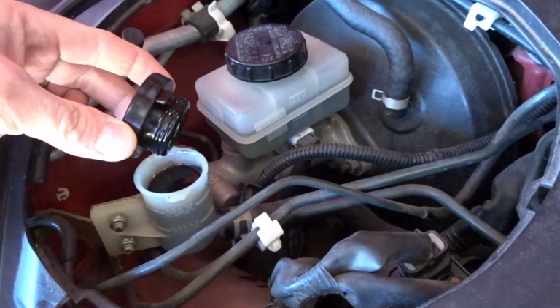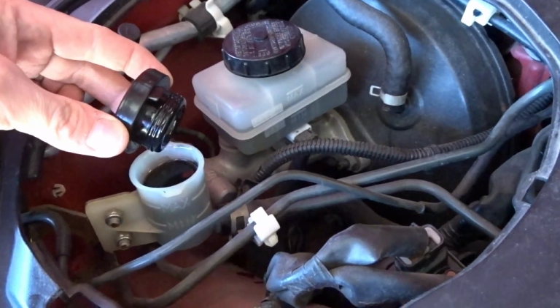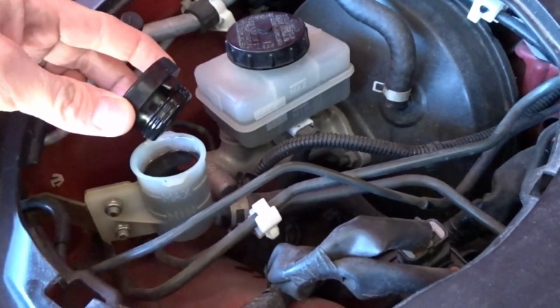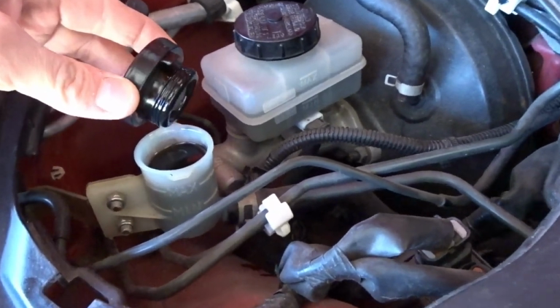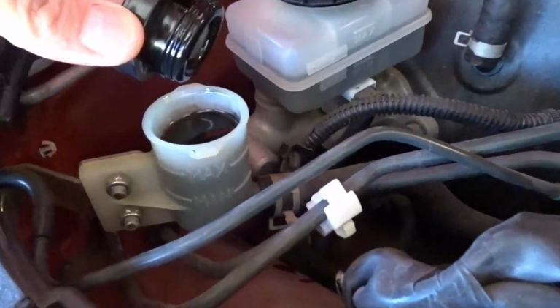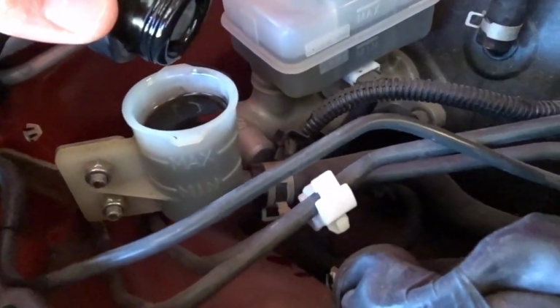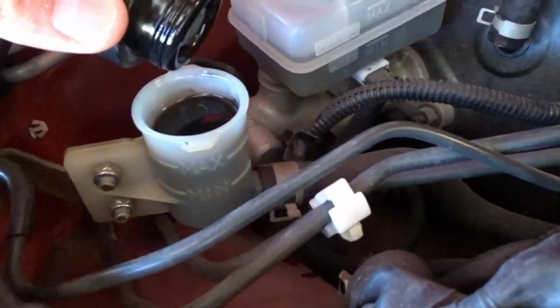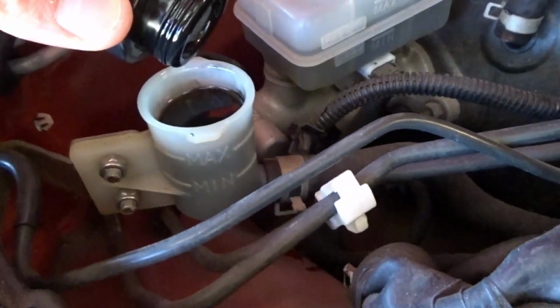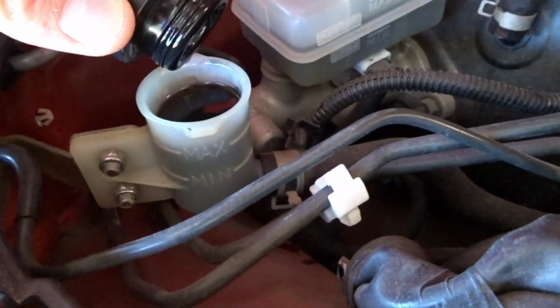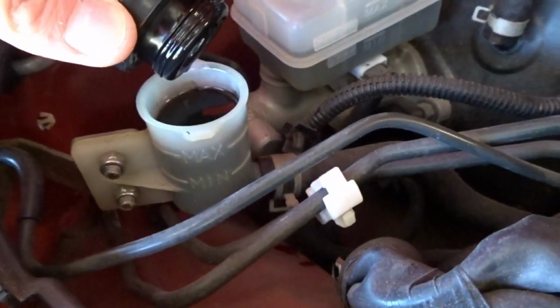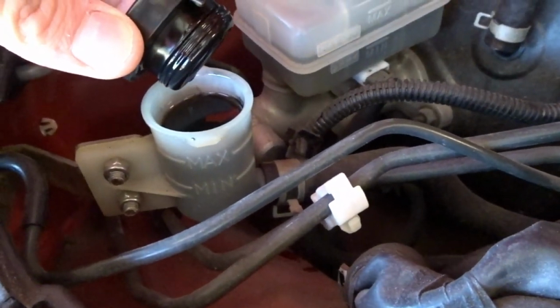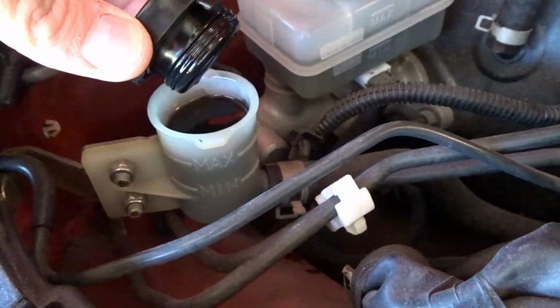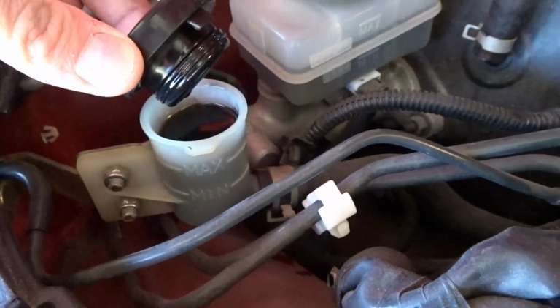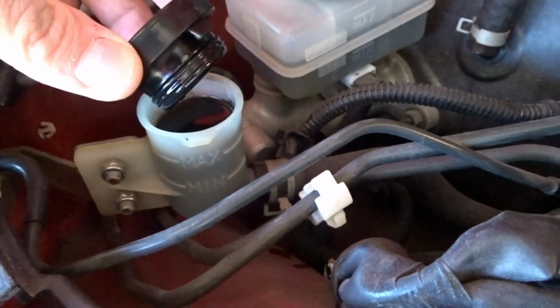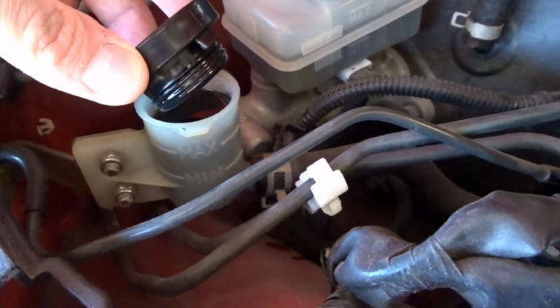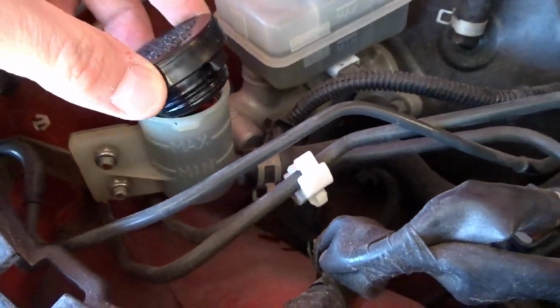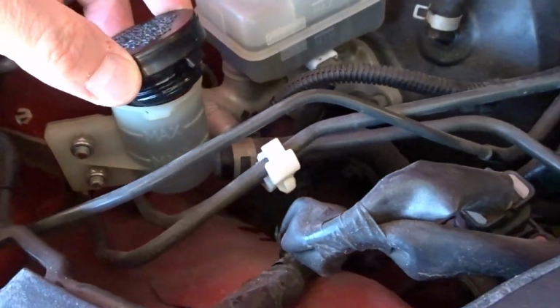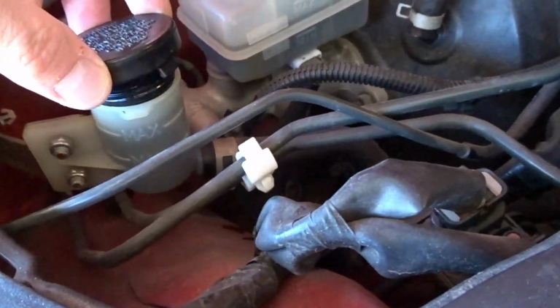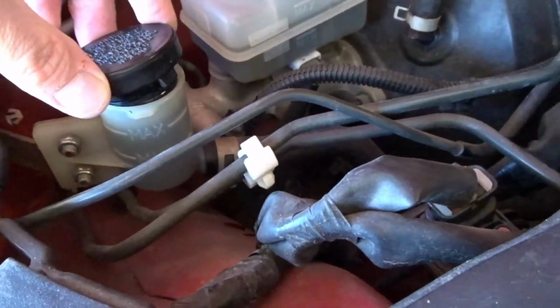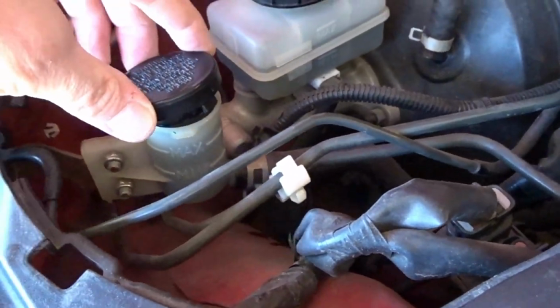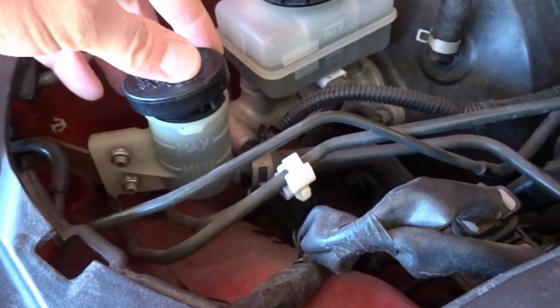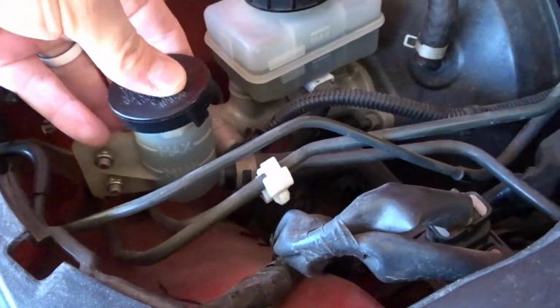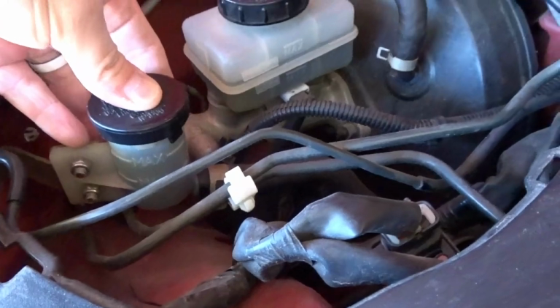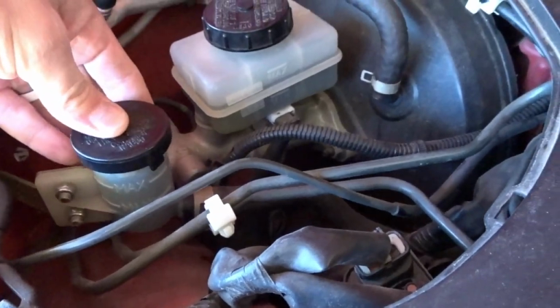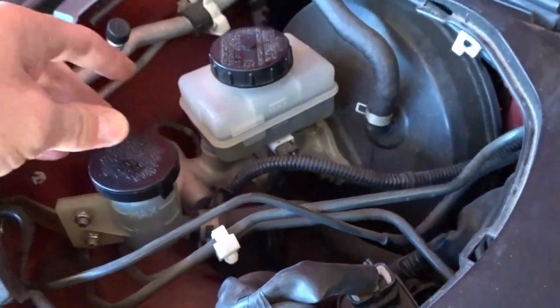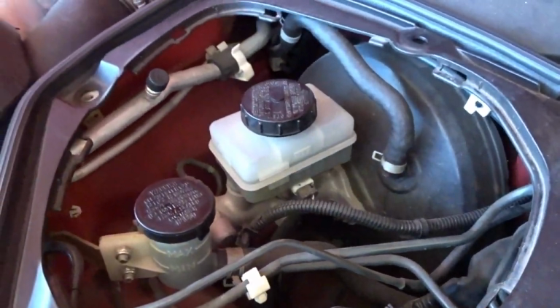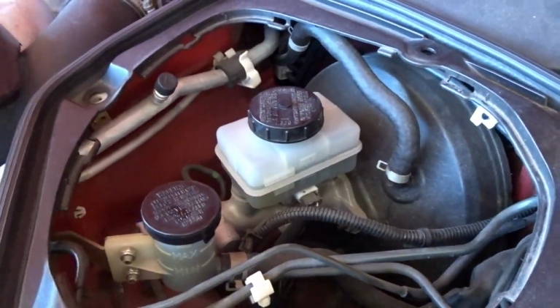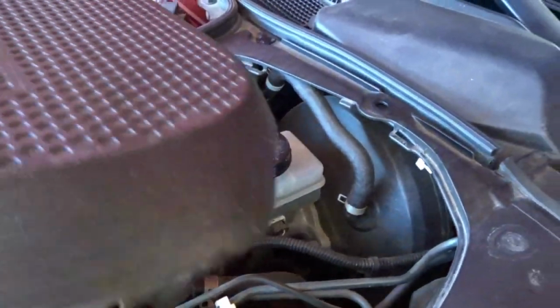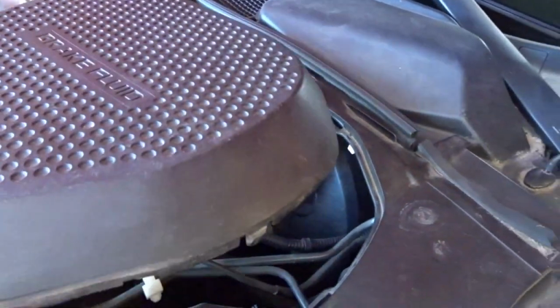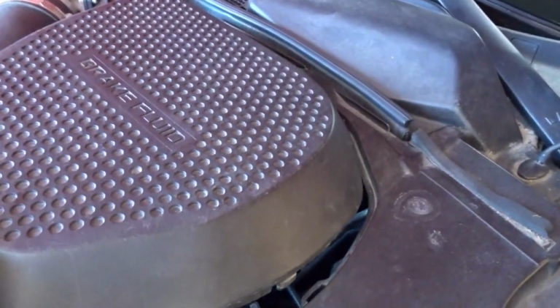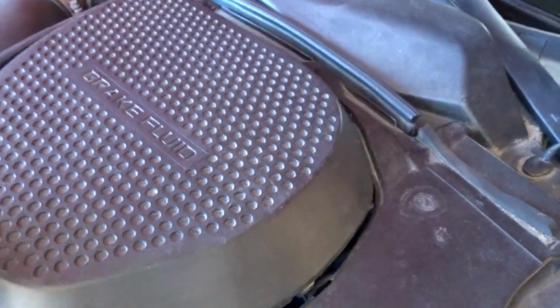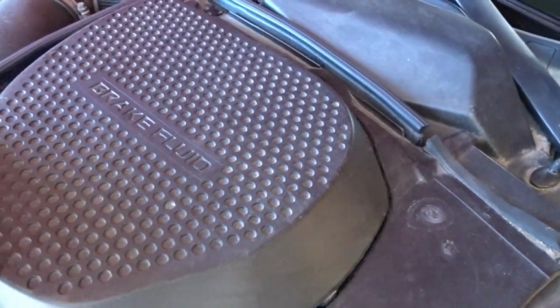Right away I could tell. Knowing and seeing how black this fluid is, it just needs to be flushed - everything all fresh and new. Like I said, that's already on order and we'll be addressing that as soon as that stuff comes in.